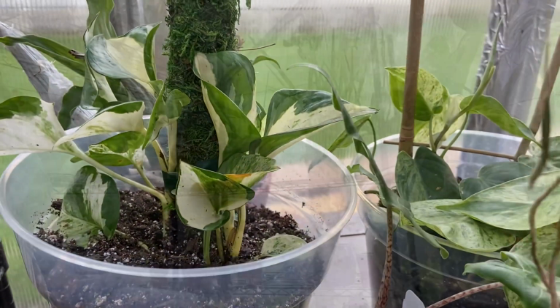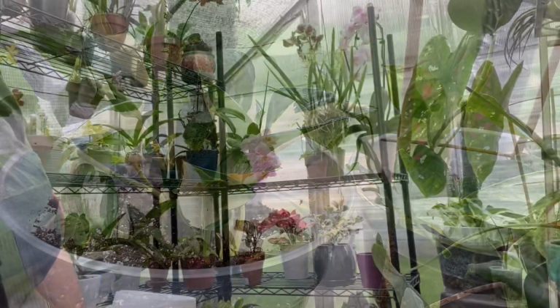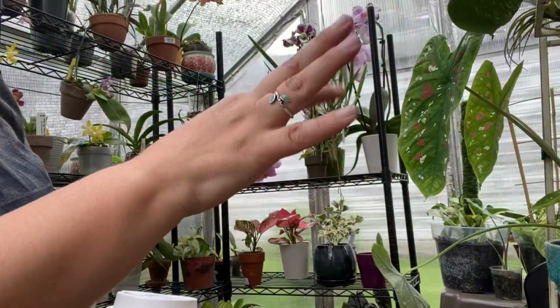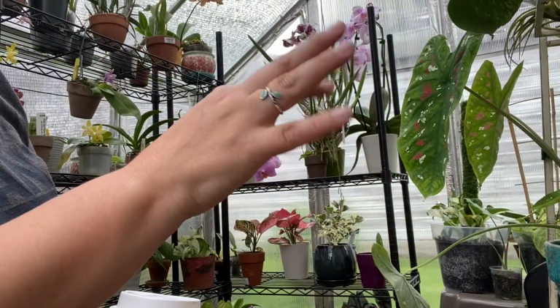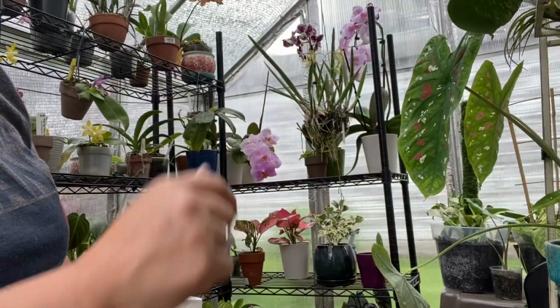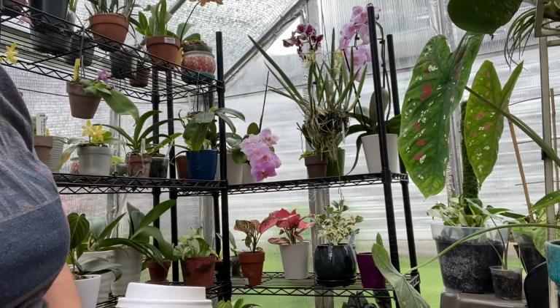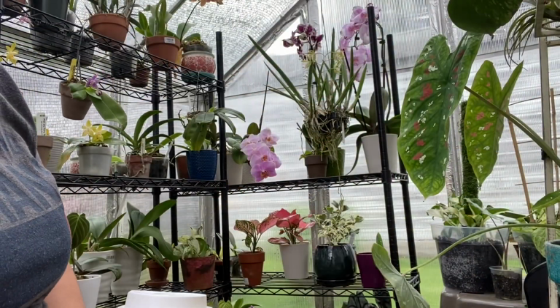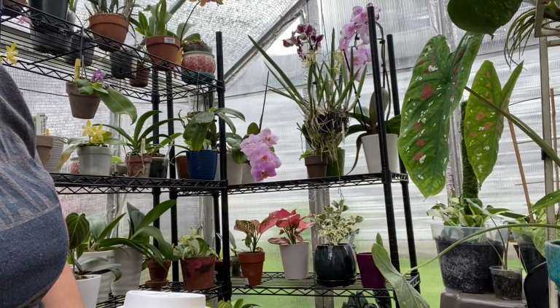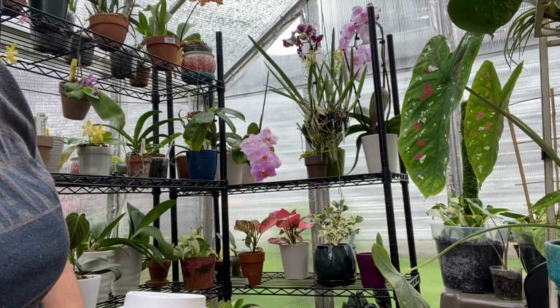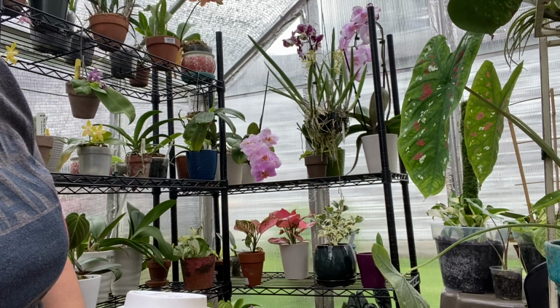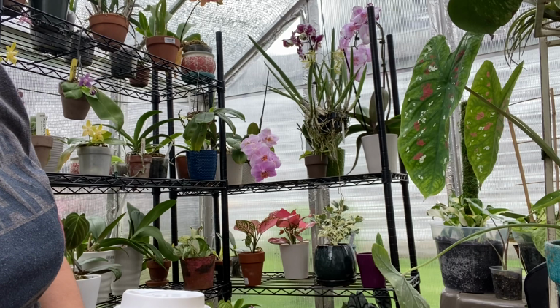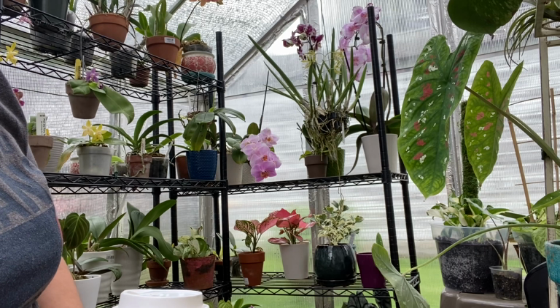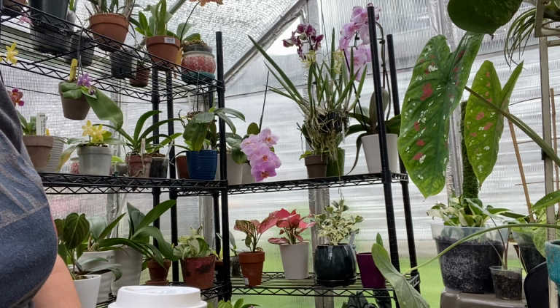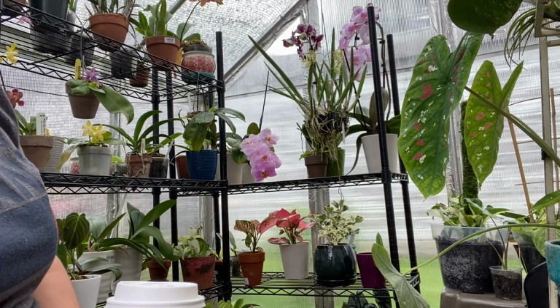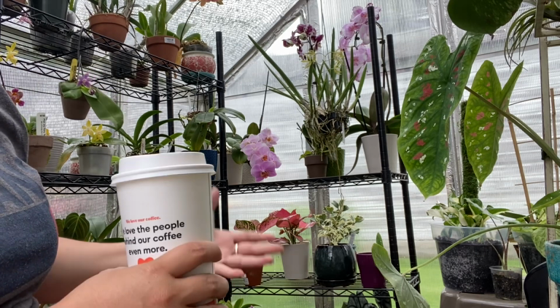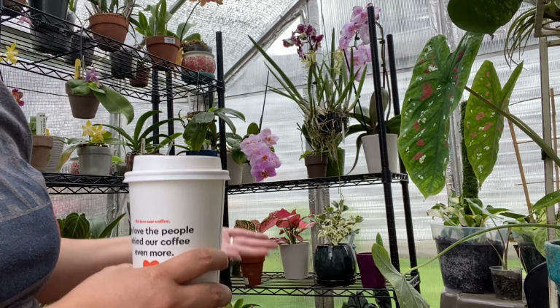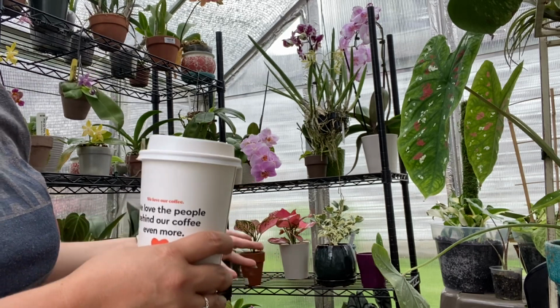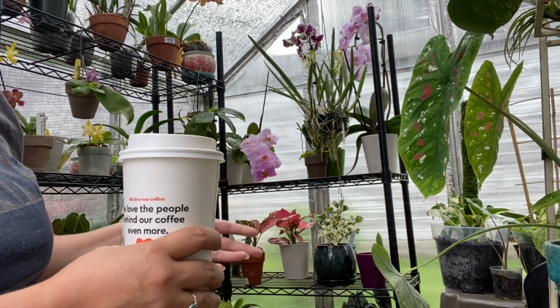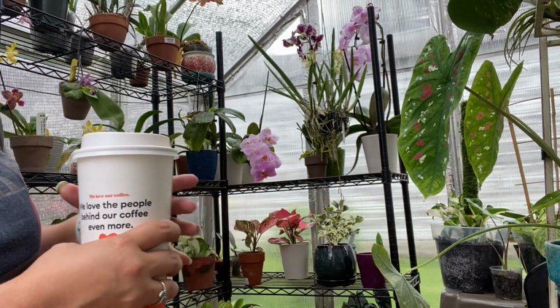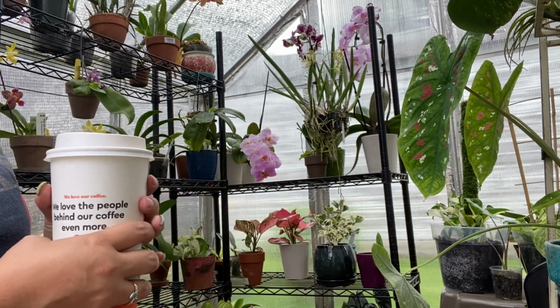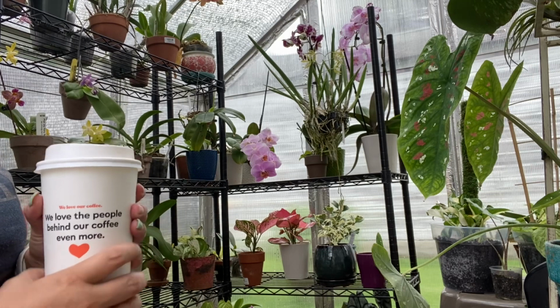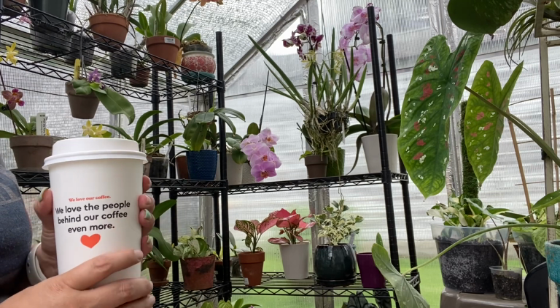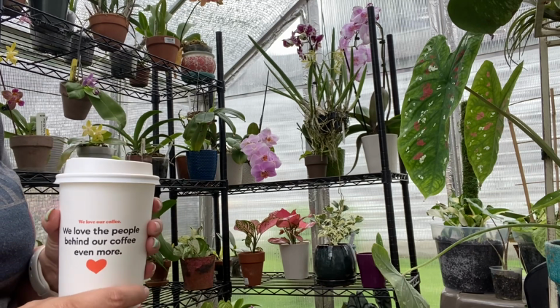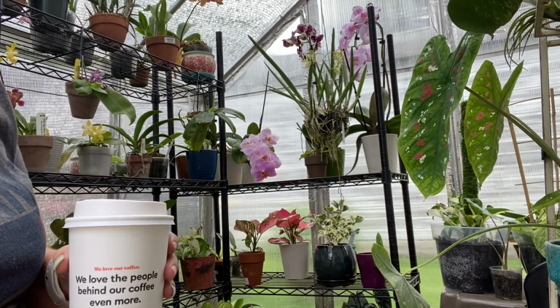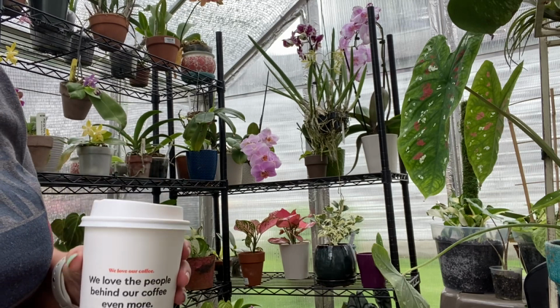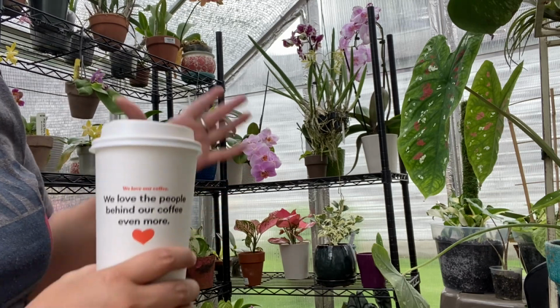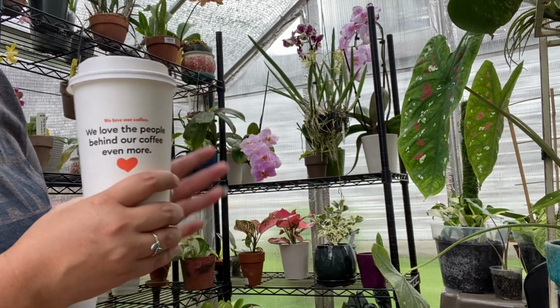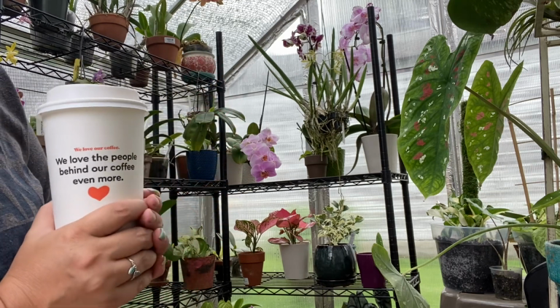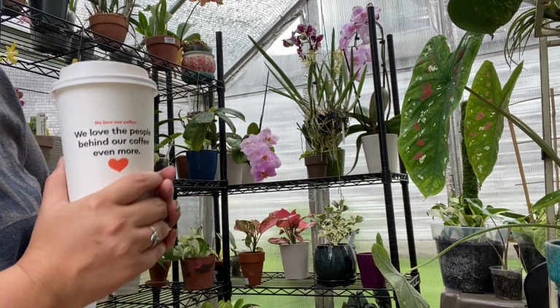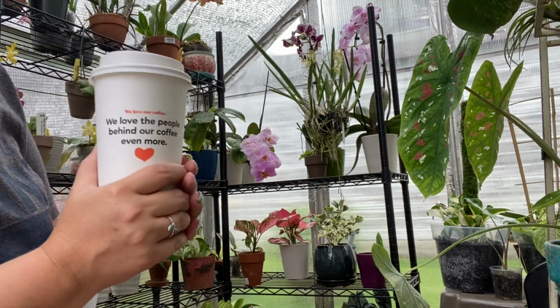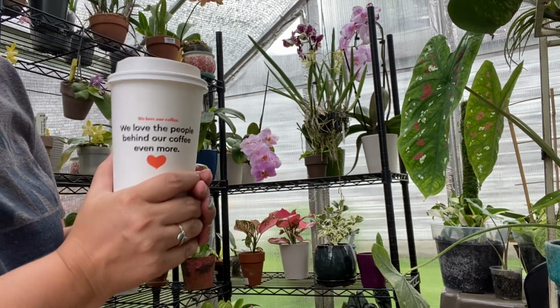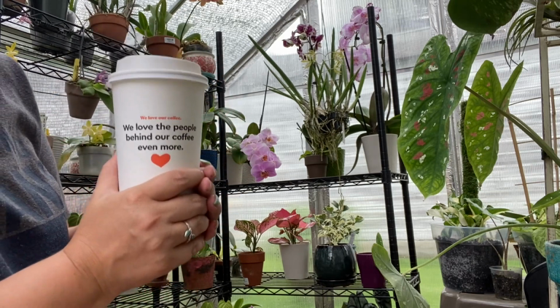Hello everyone, welcome to the greenhouse and welcome to the channel. It's Danny — I'm happy you're here, thanks for clicking. I thought I would sit down in front of the camera with my coffee and chat with you guys a bit.